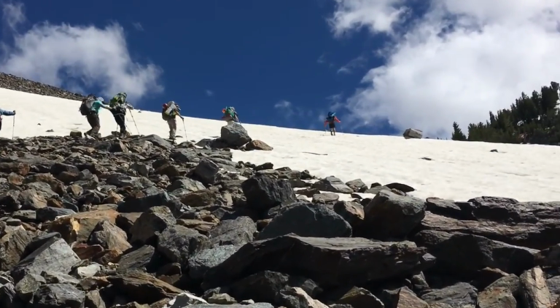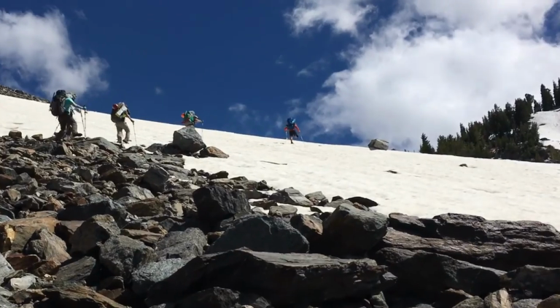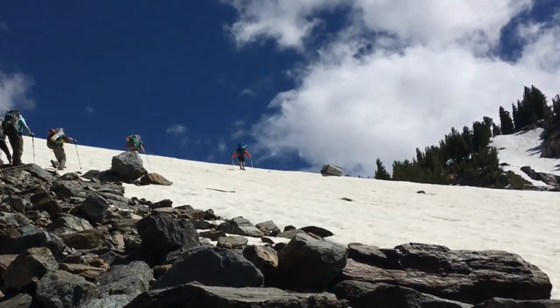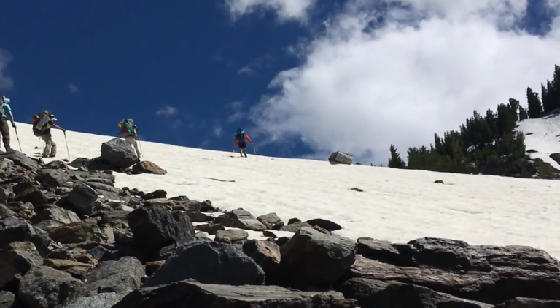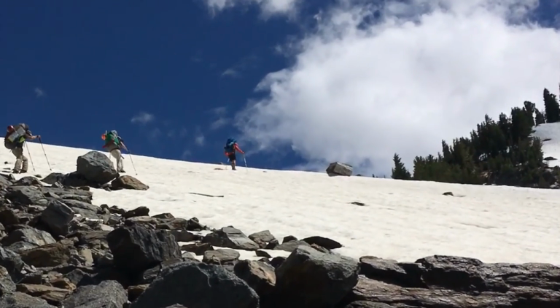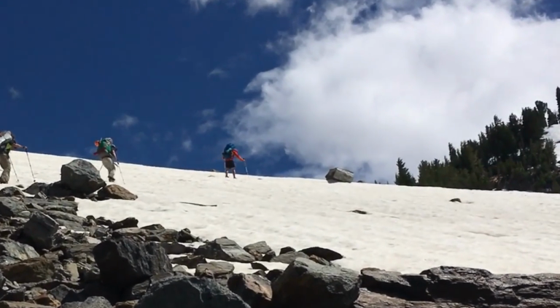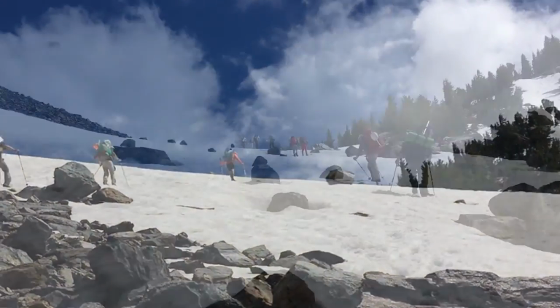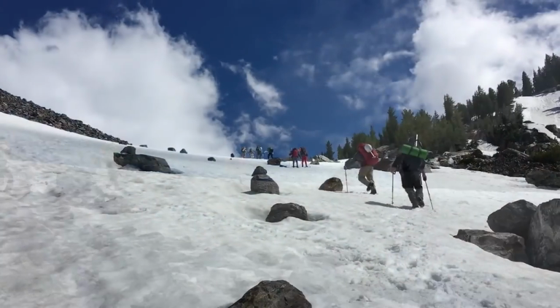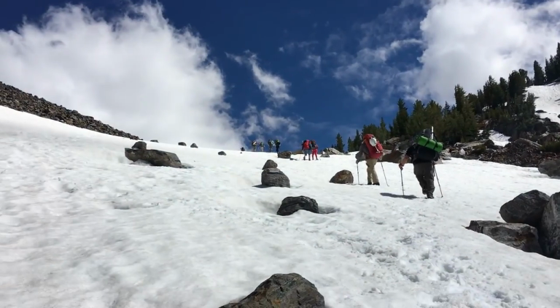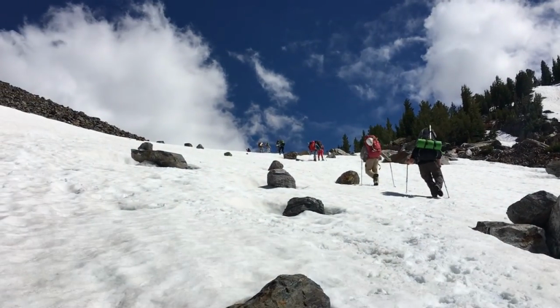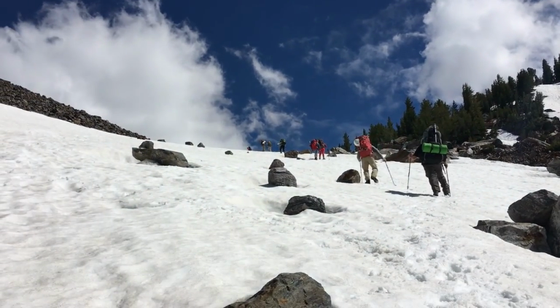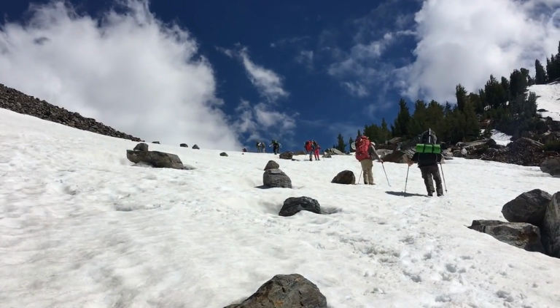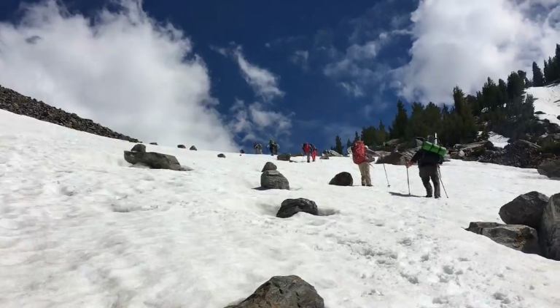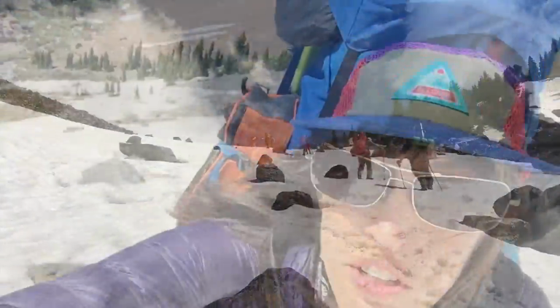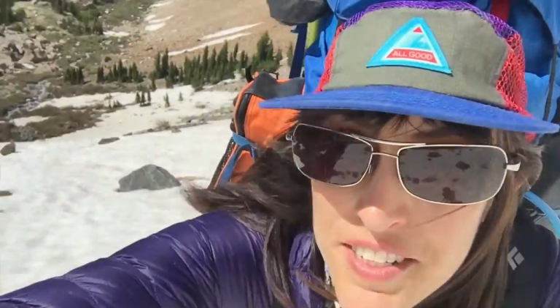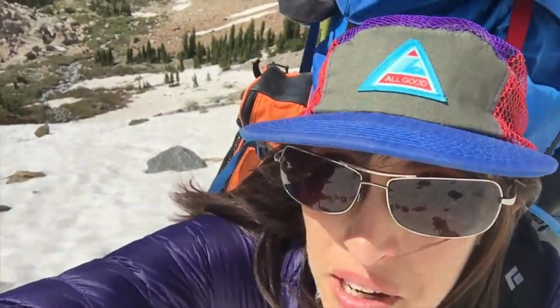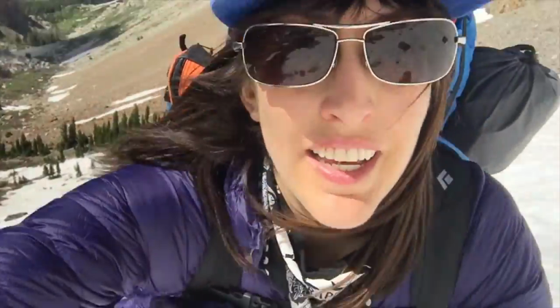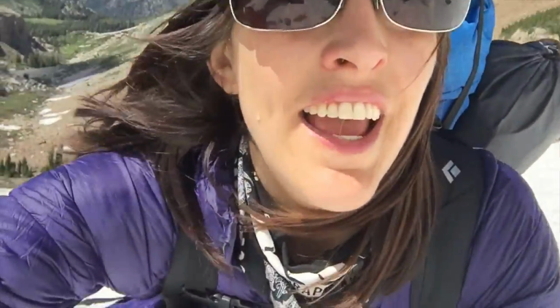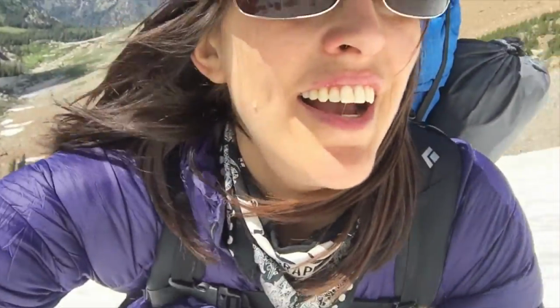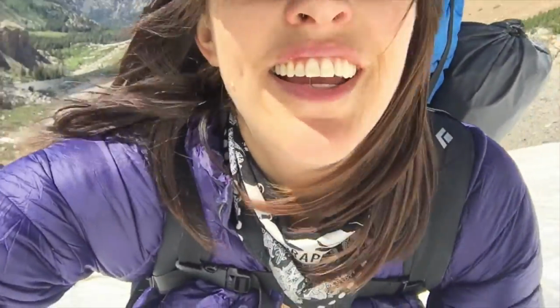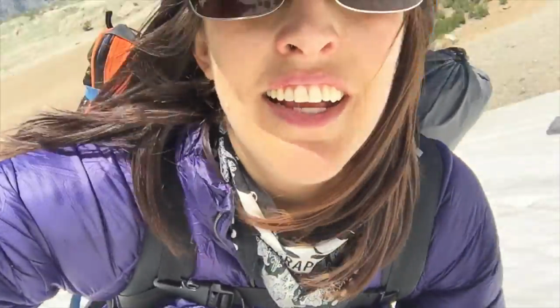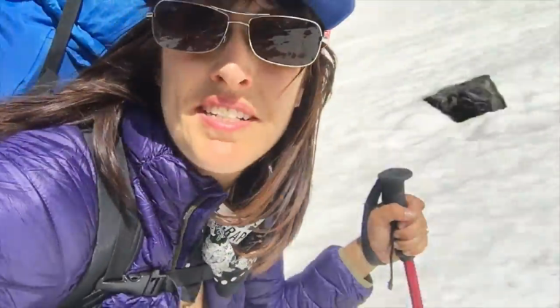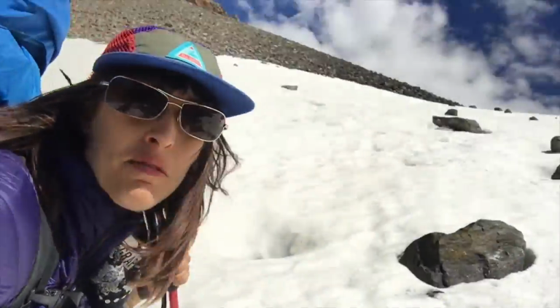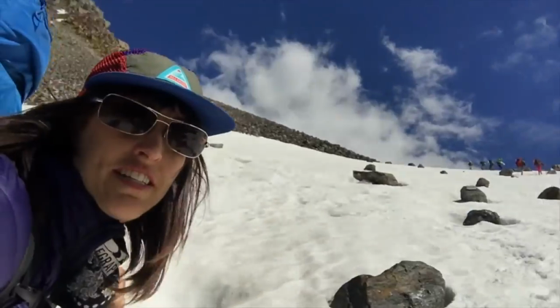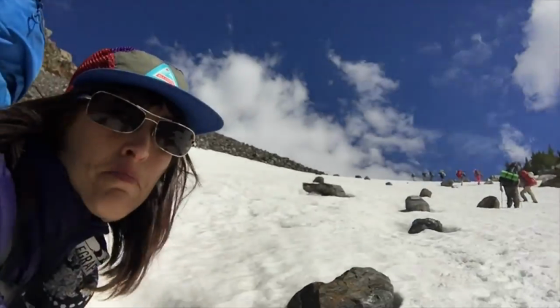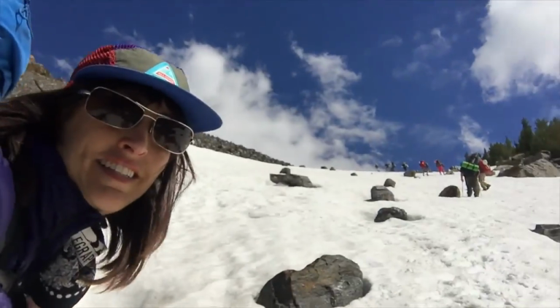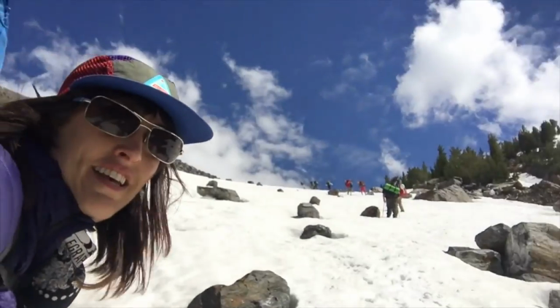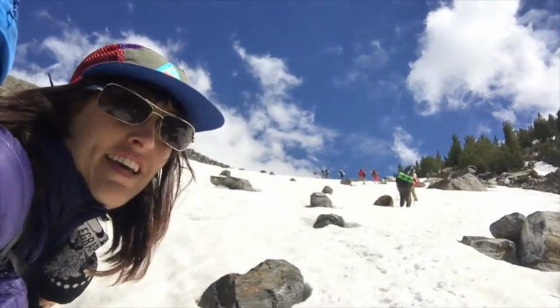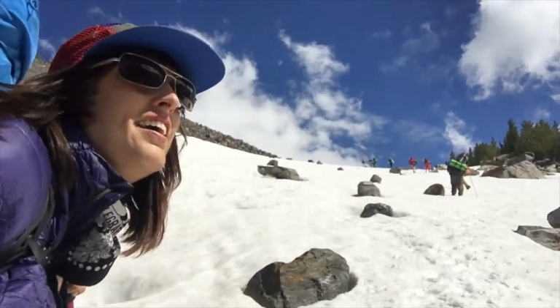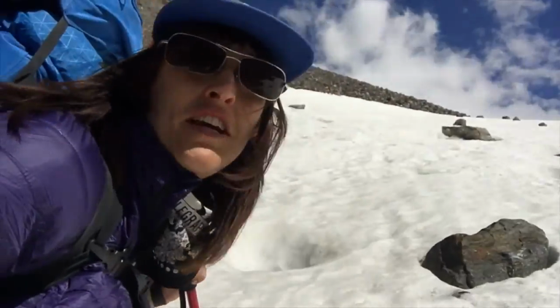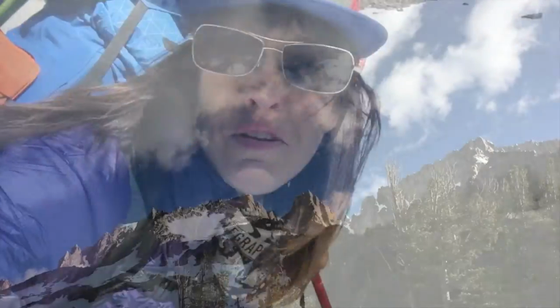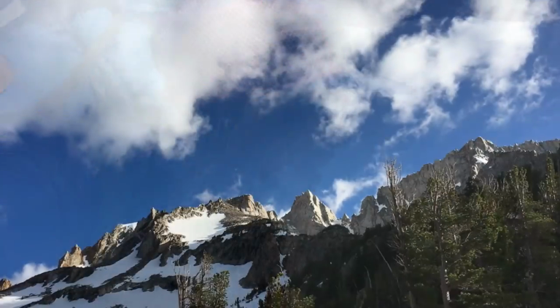We're almost at camp — camp is just over that ridge right there. We've definitely climbed a long way, as you can see behind me. The rest of the team has just hit the pass, and we're going to make camp.